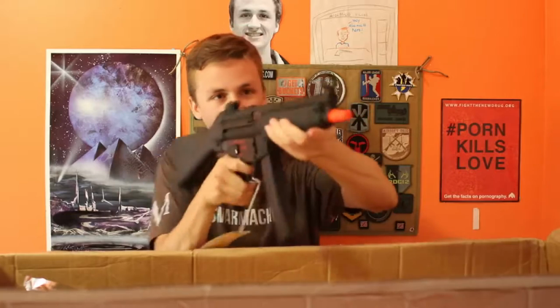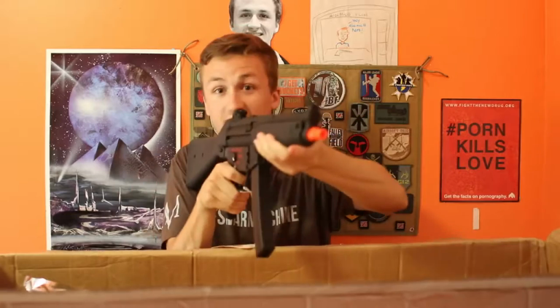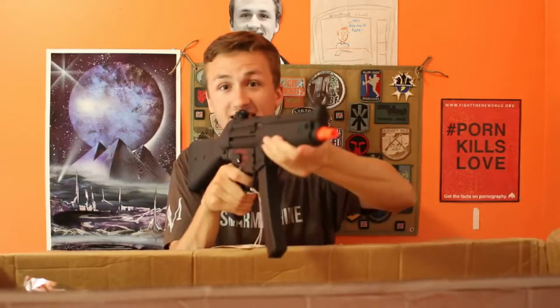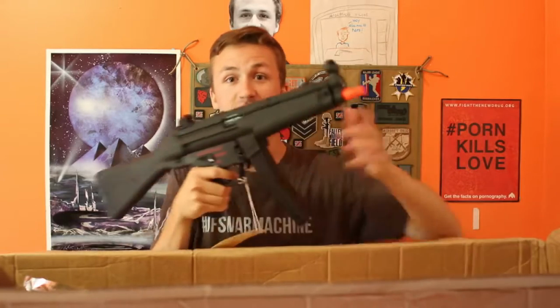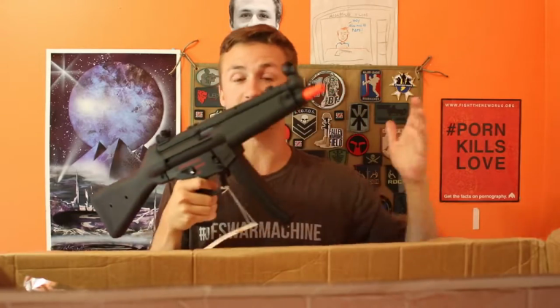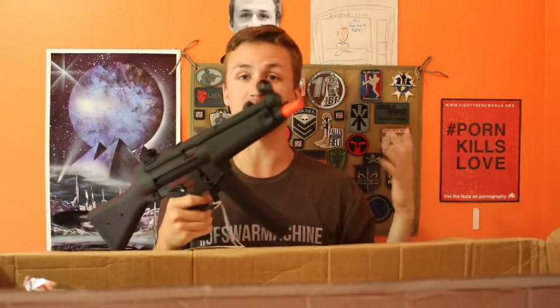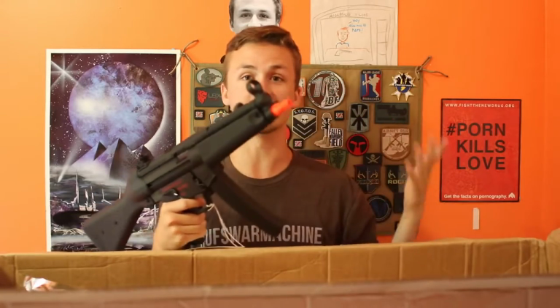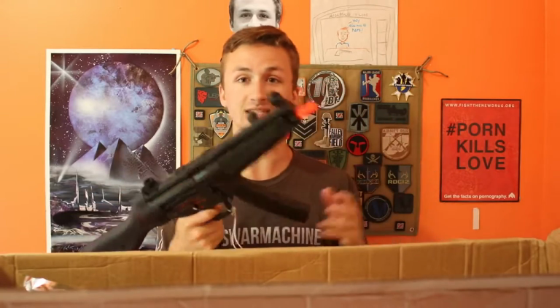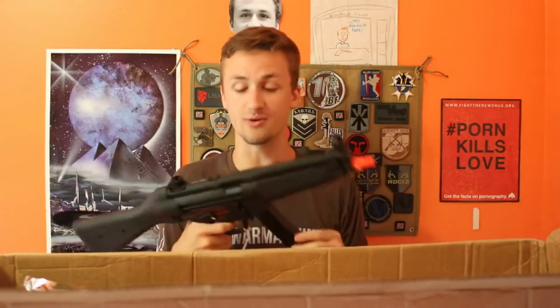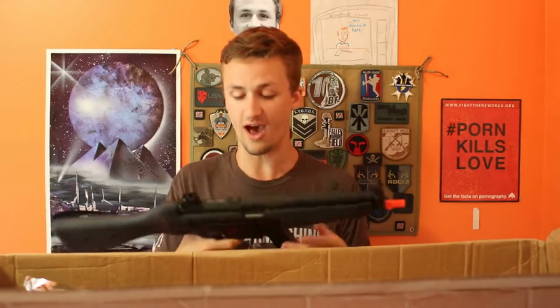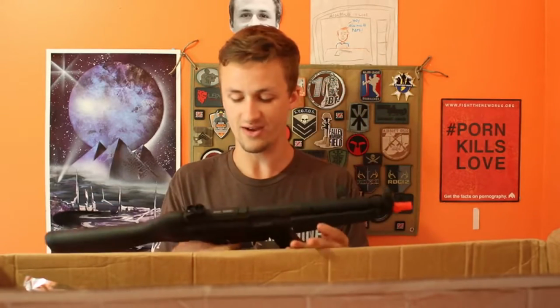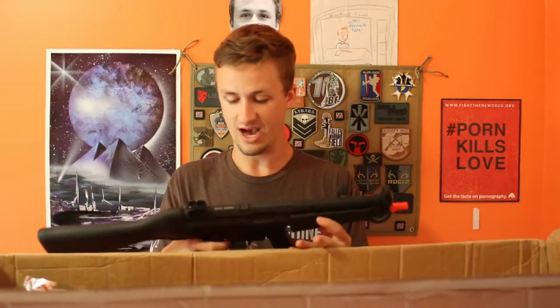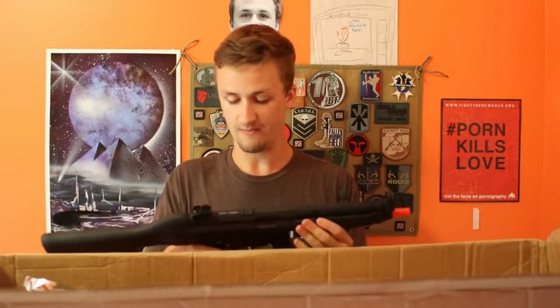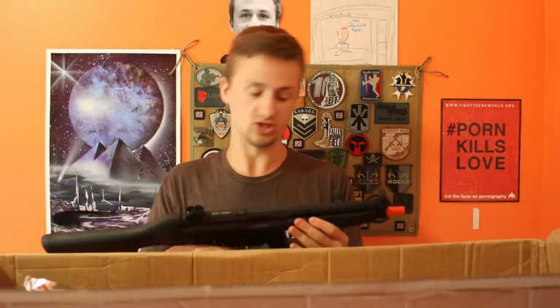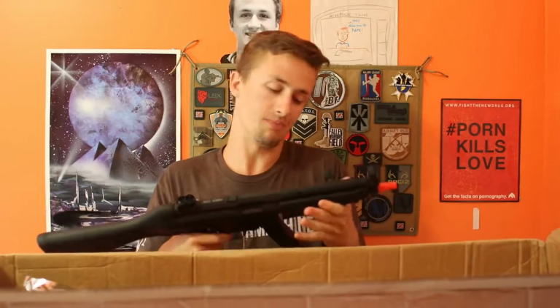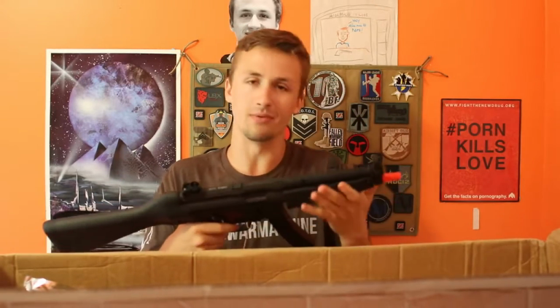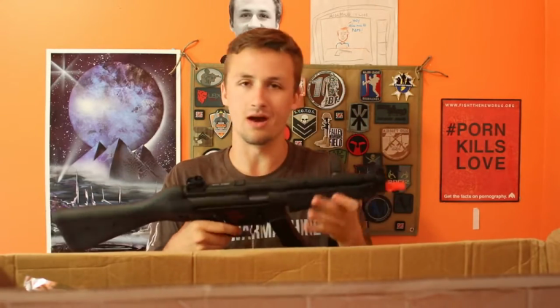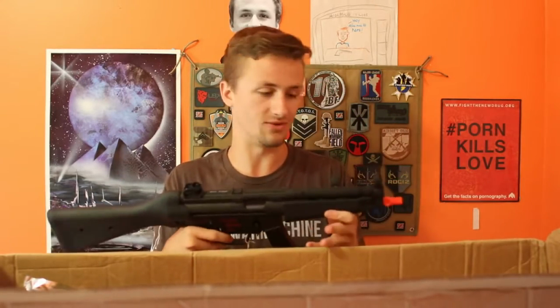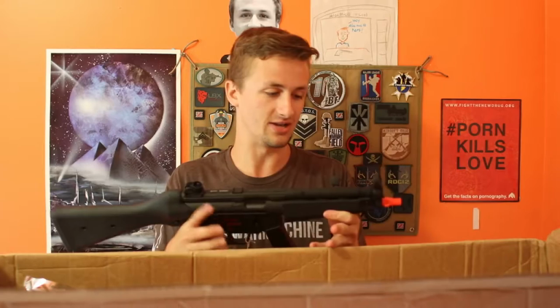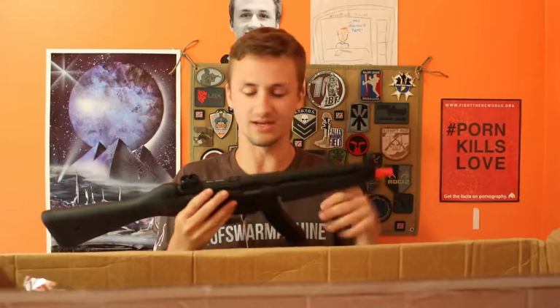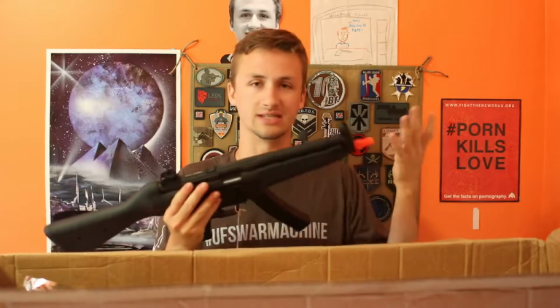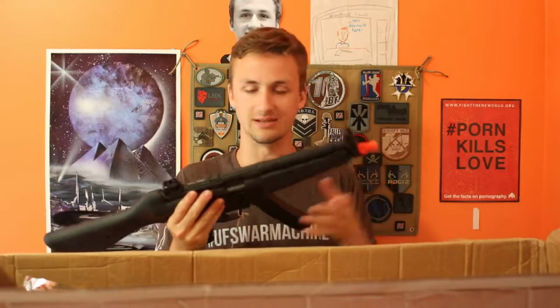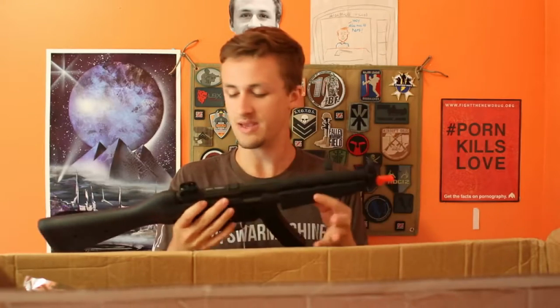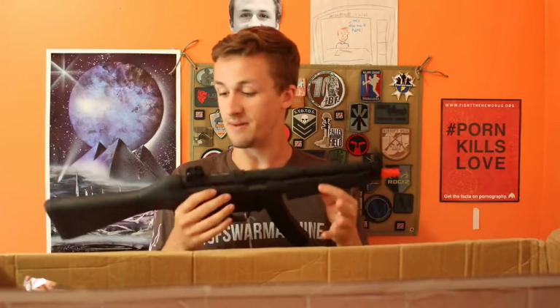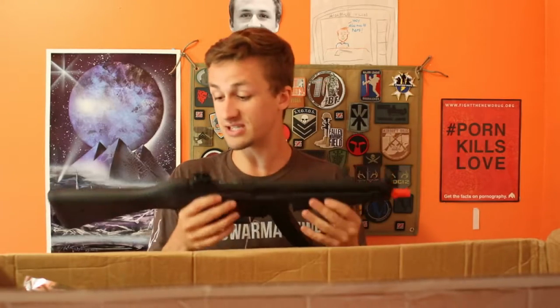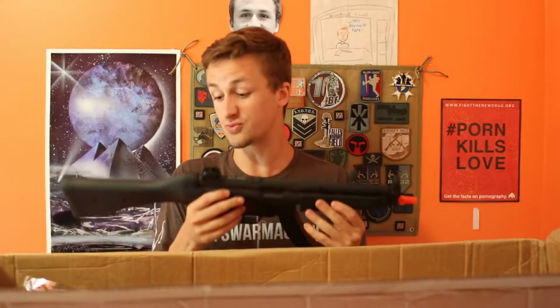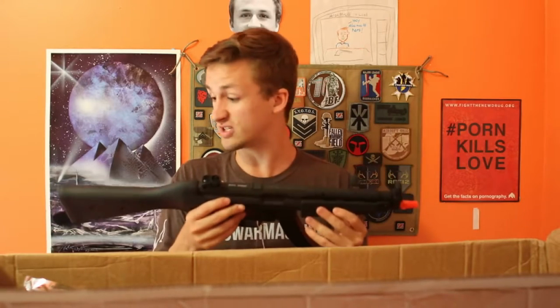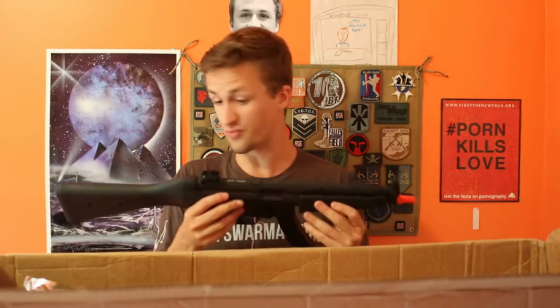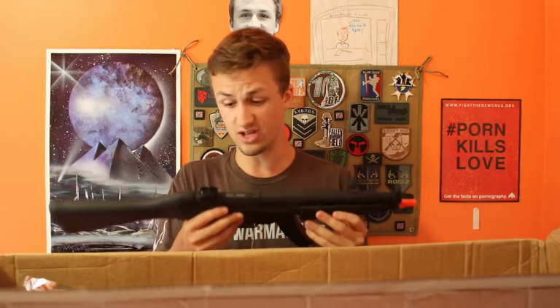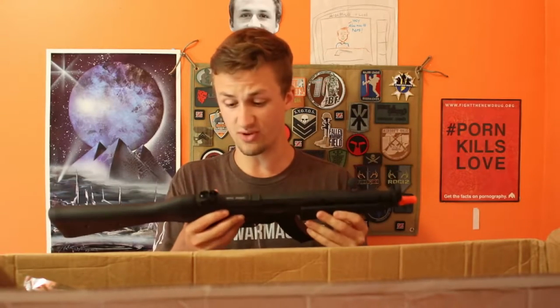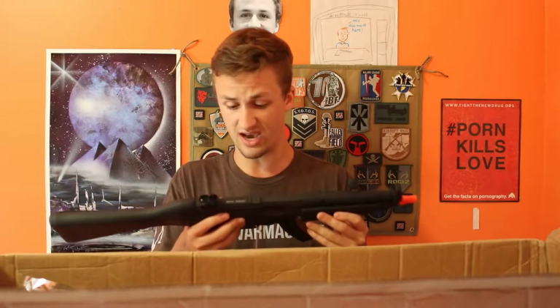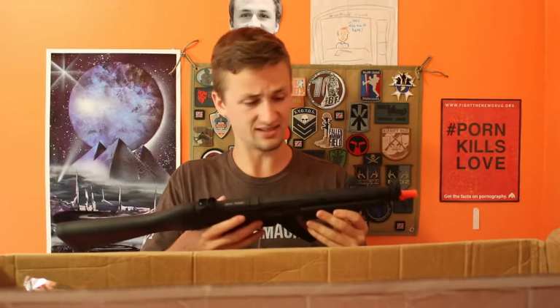I really like the MP5 too. I have a TW5, which is probably honestly way nicer because of the system. But this is really, really nice.